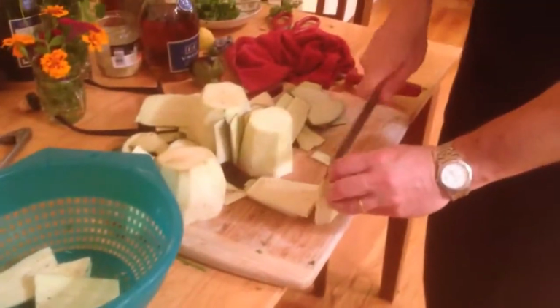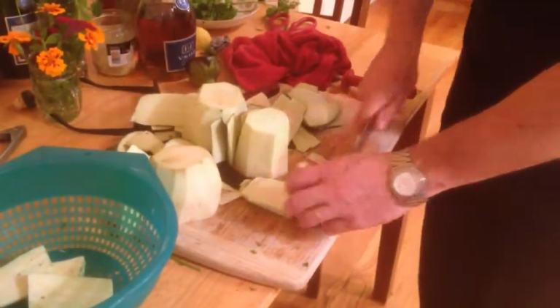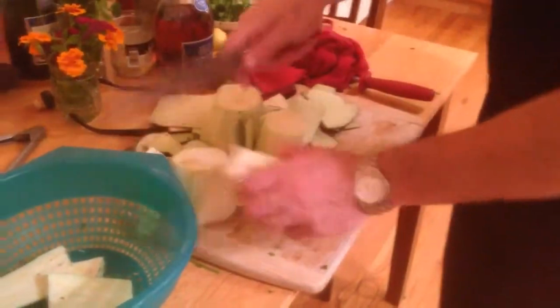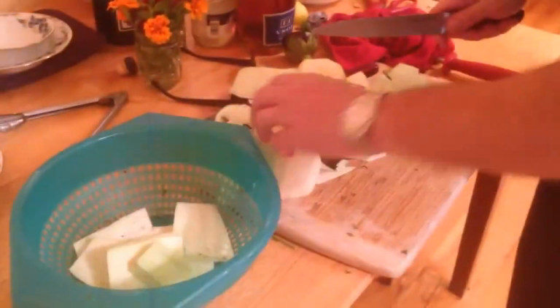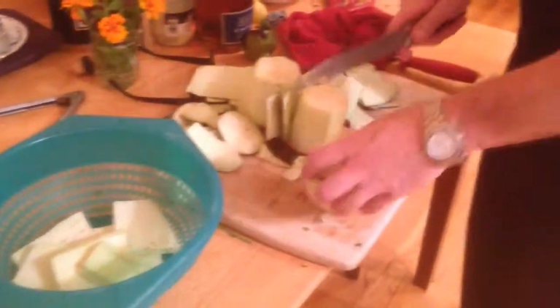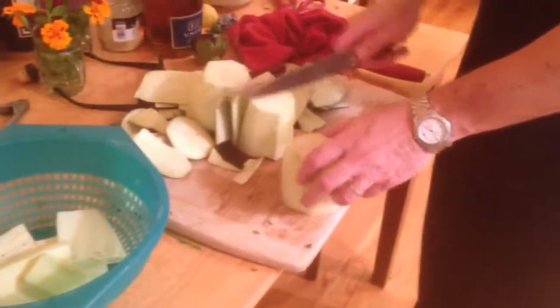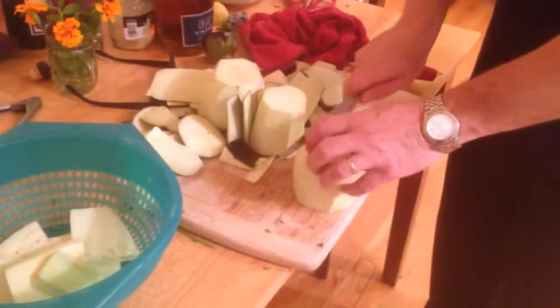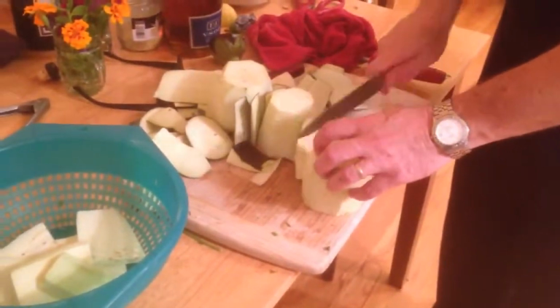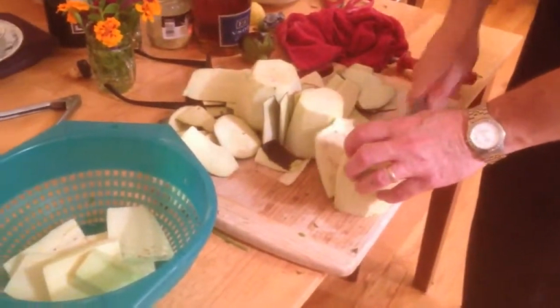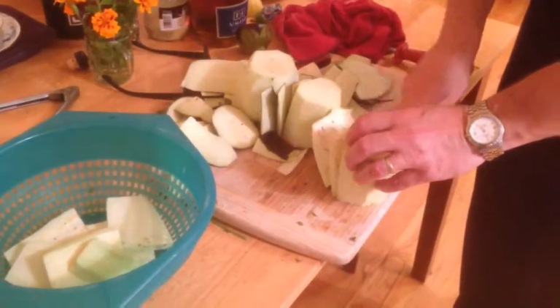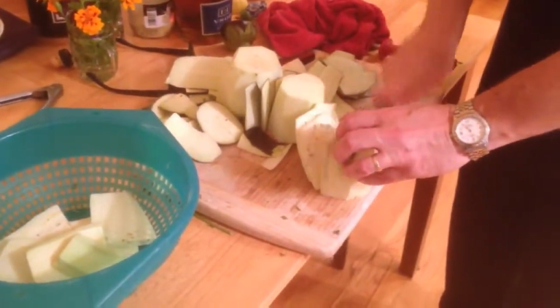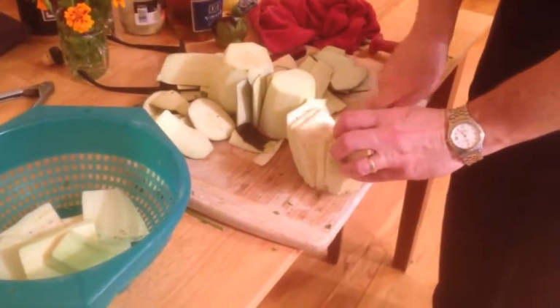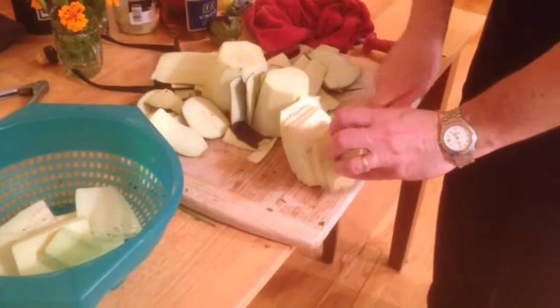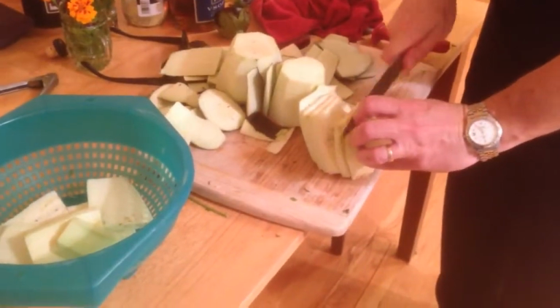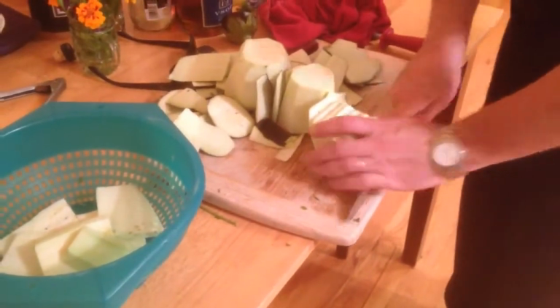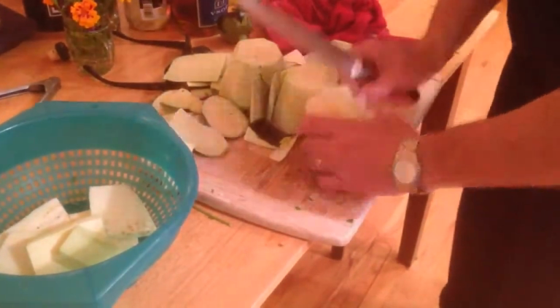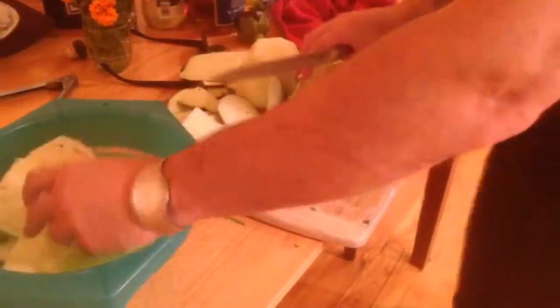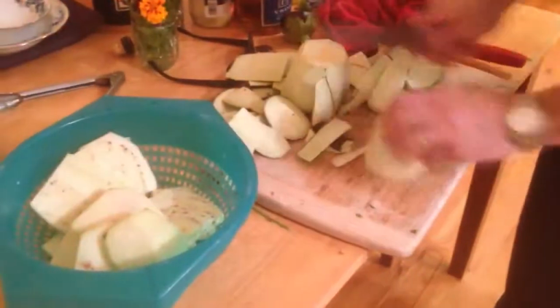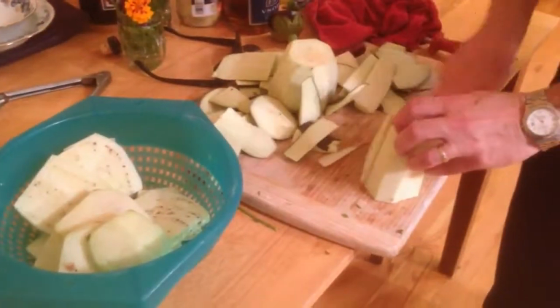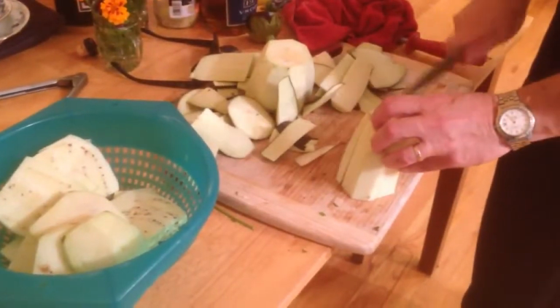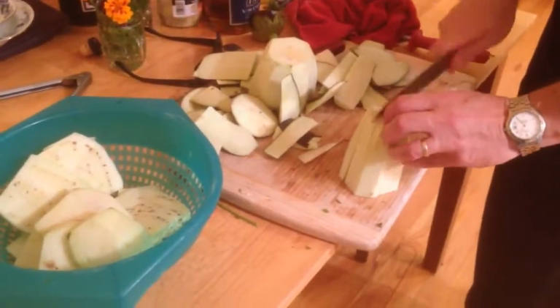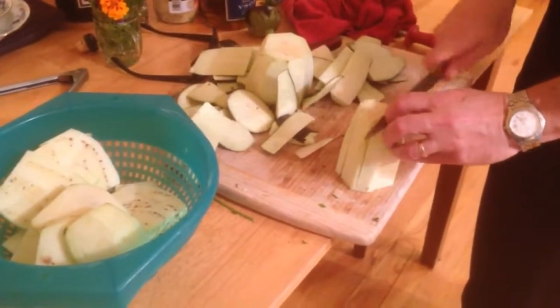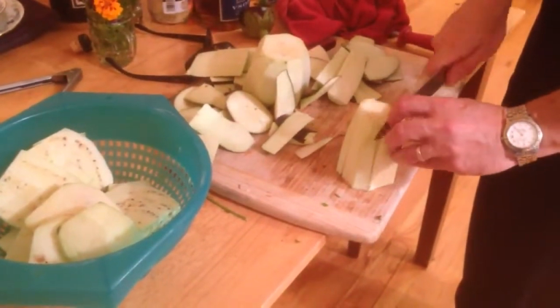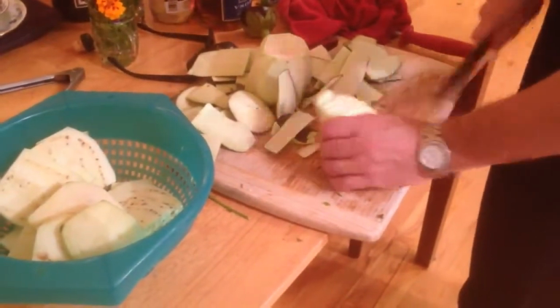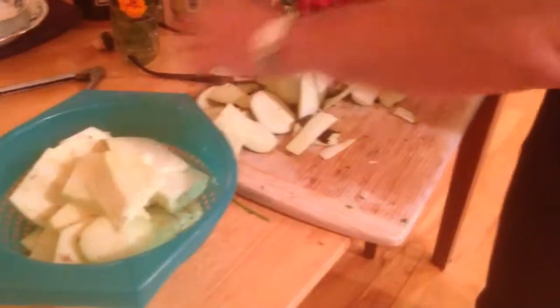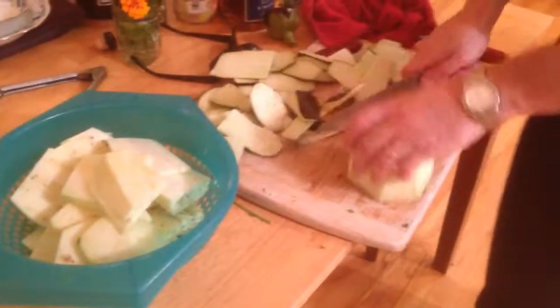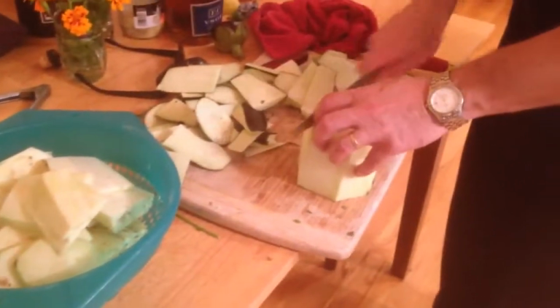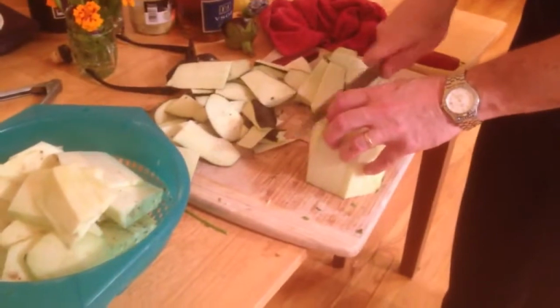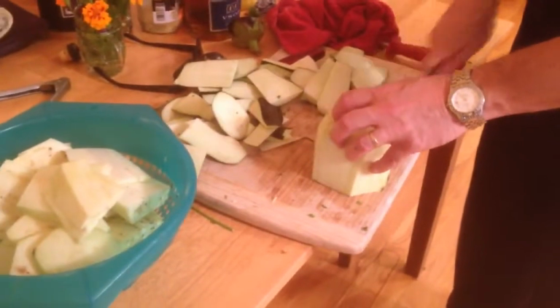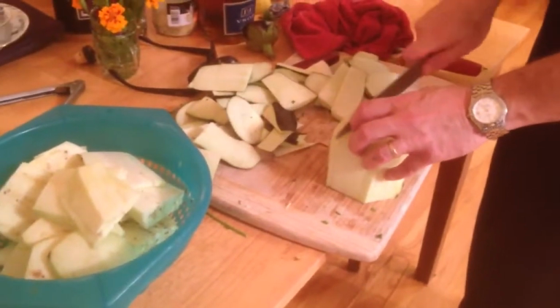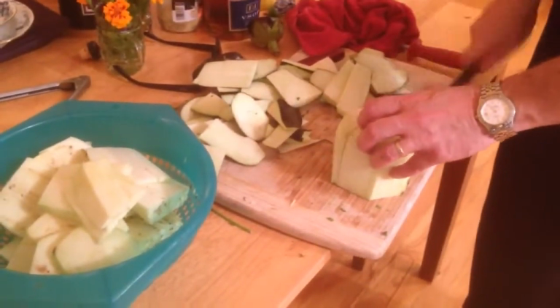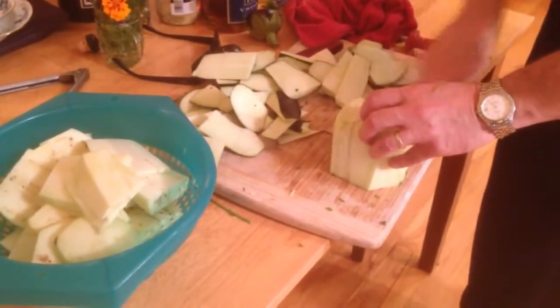I'm gonna put a little bit of salt on this and let it sit in the sink for about an hour or so, and all the water will drain out of it when it's ready to use. Just like that. Two eggplants — that's enough, probably for ten people.